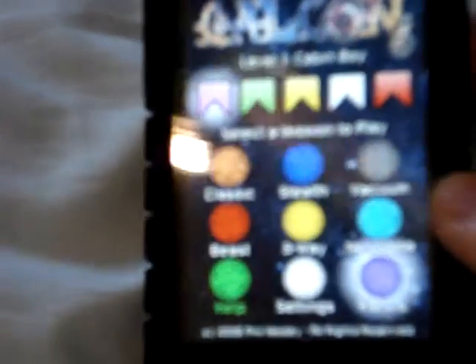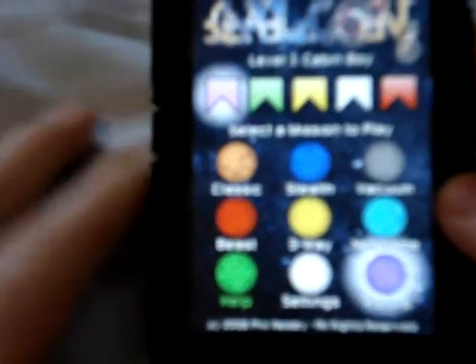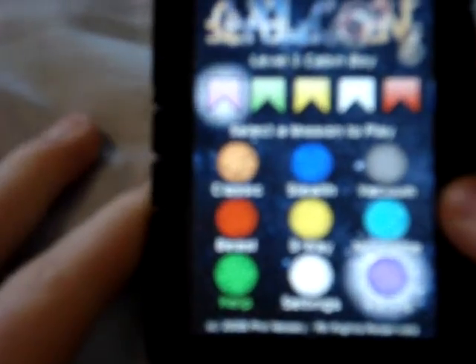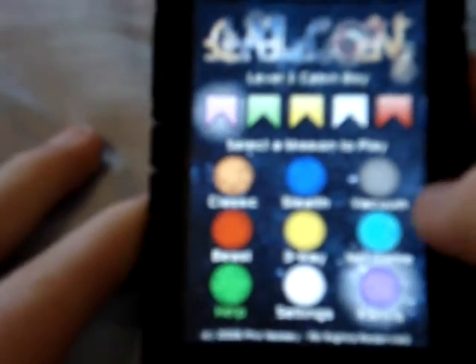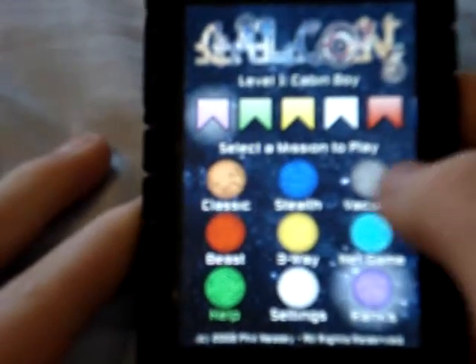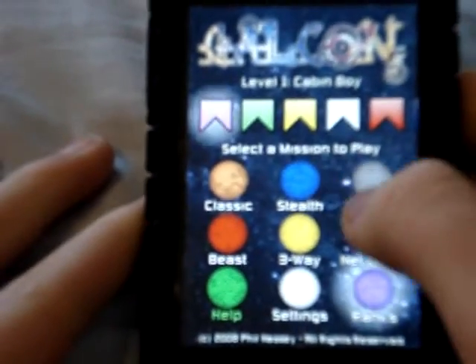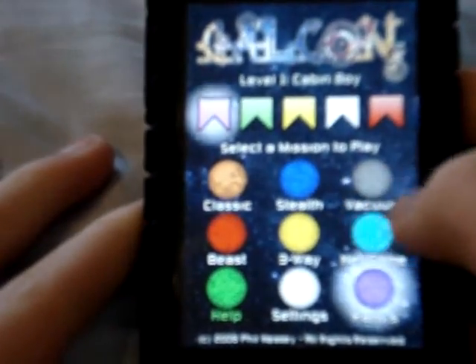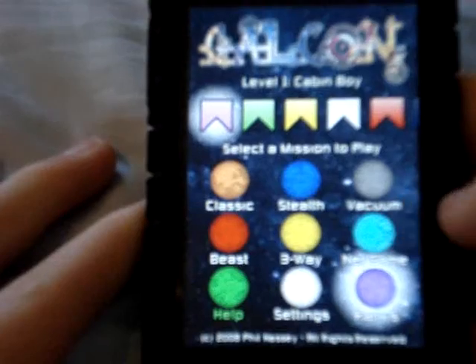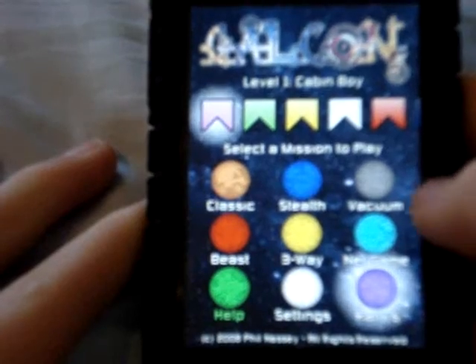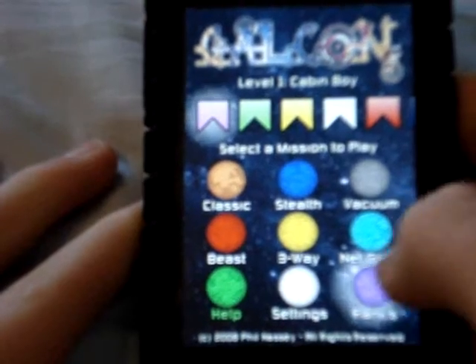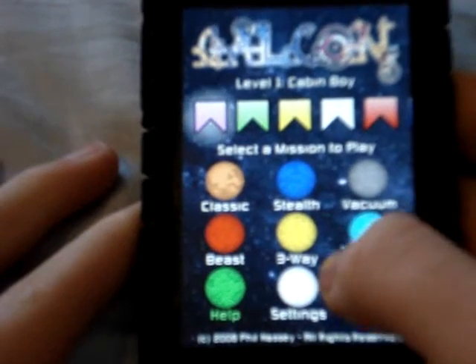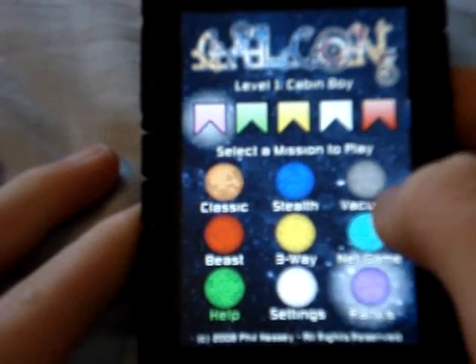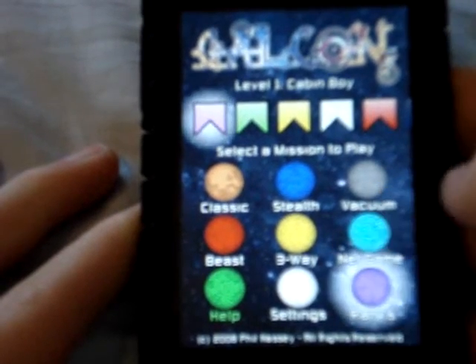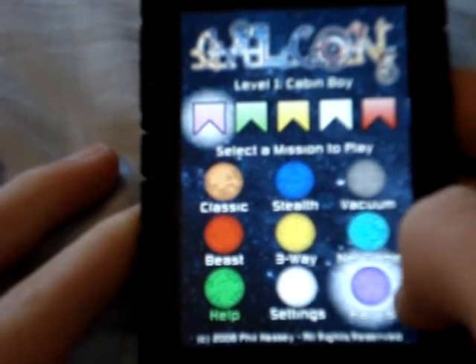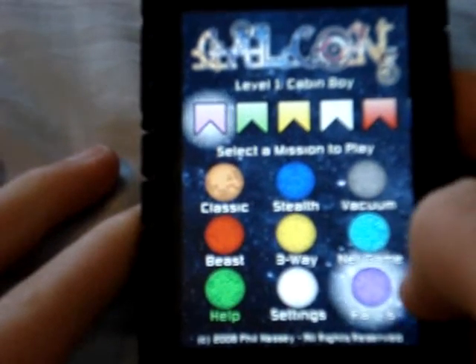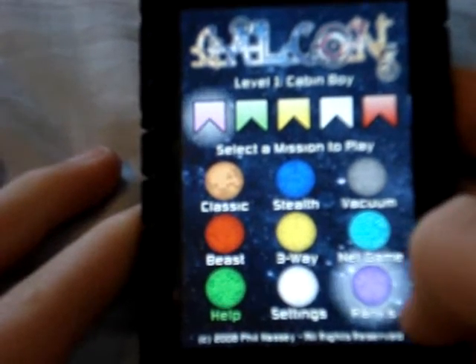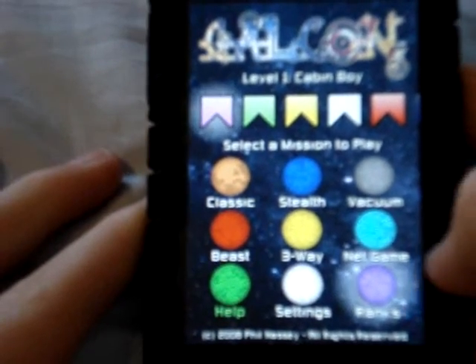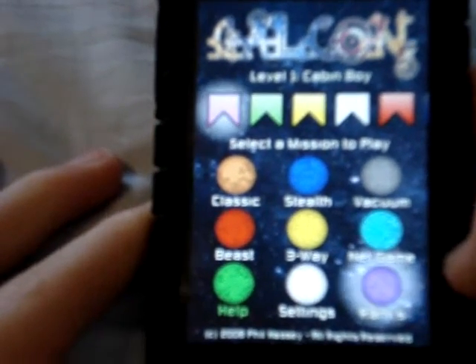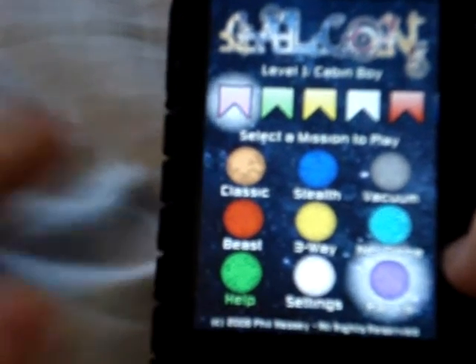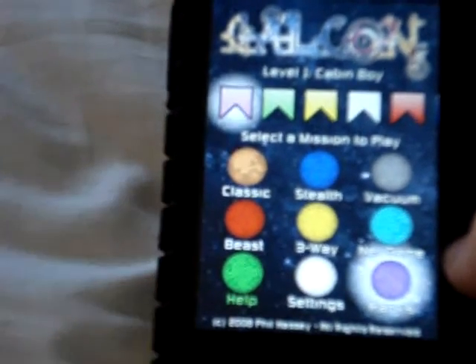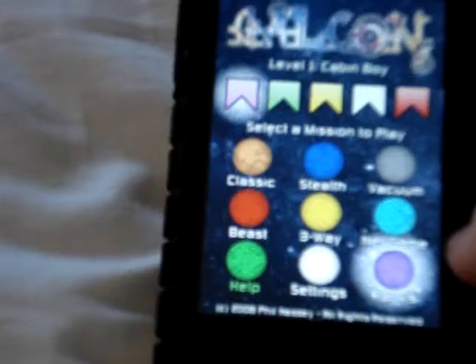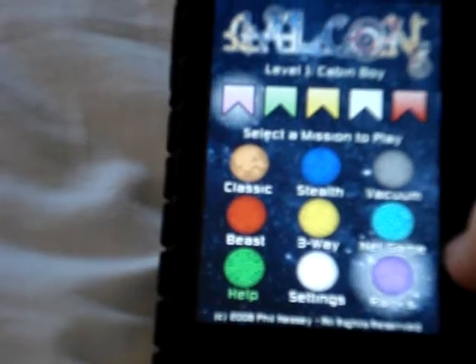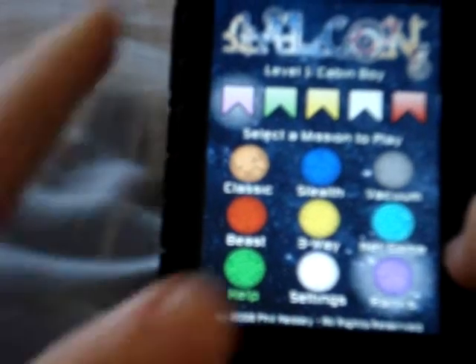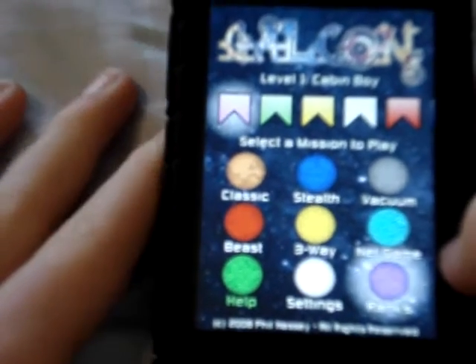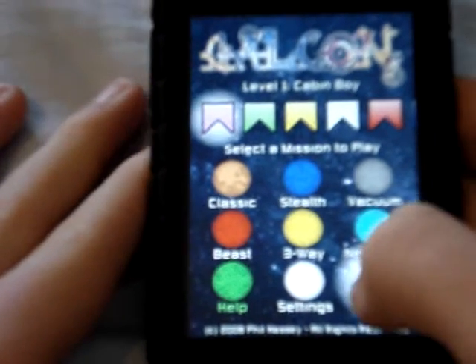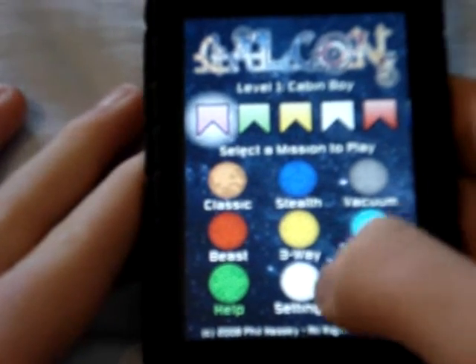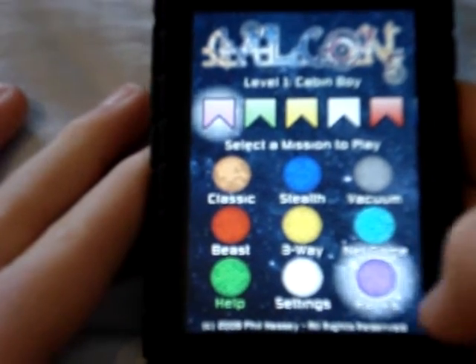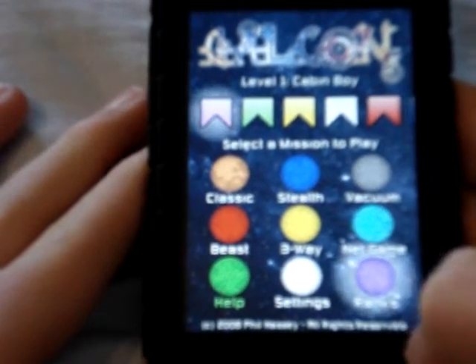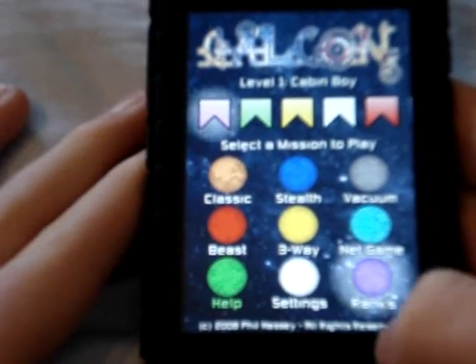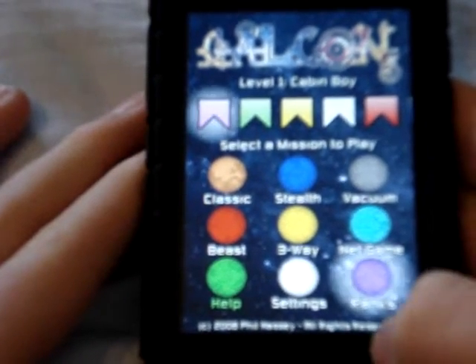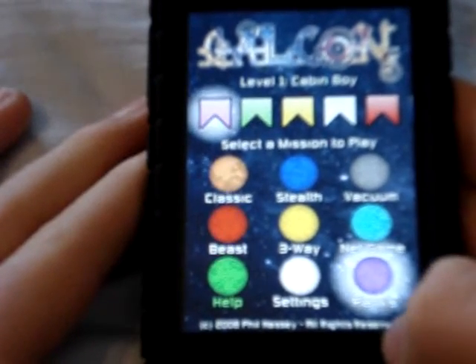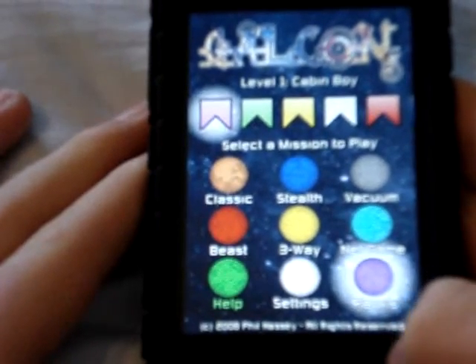The game modes: you get Classic, Stealth, Vacuum, Beast, 3-Way, and Net Game — that's online multiplayer. You also get Help, Settings, and Ranks.